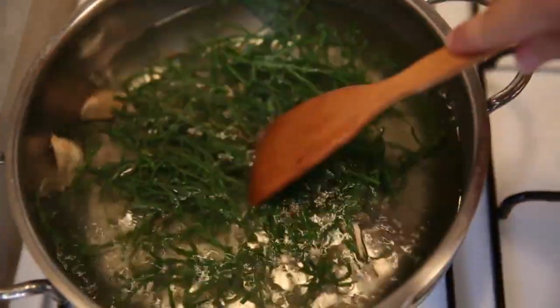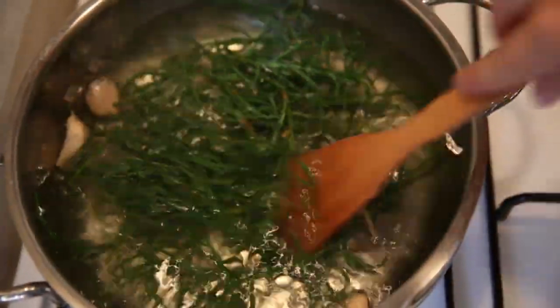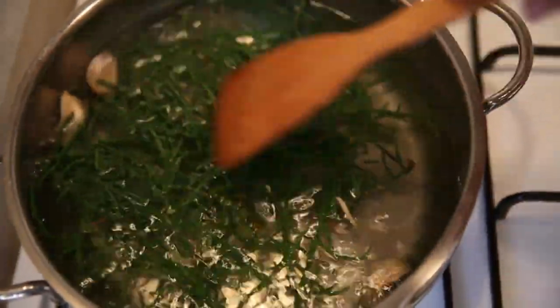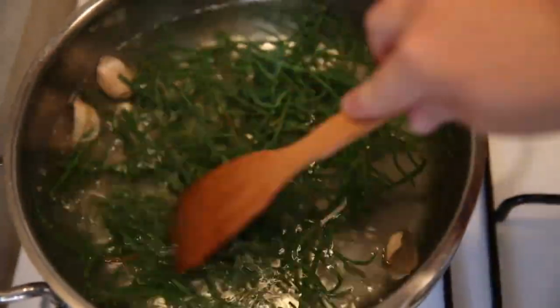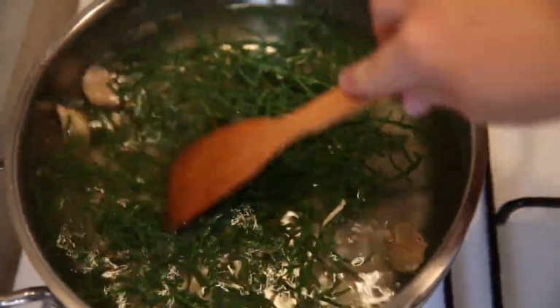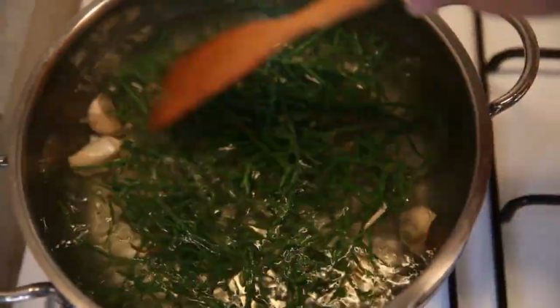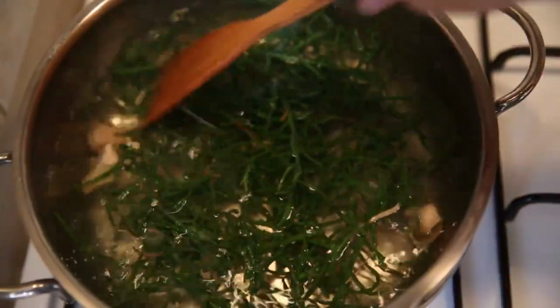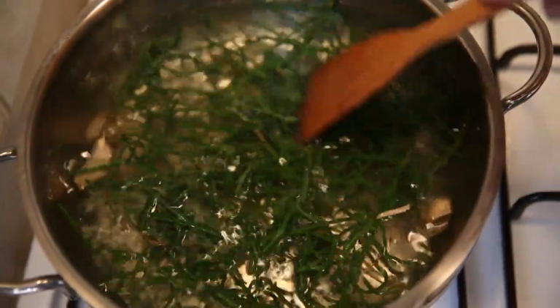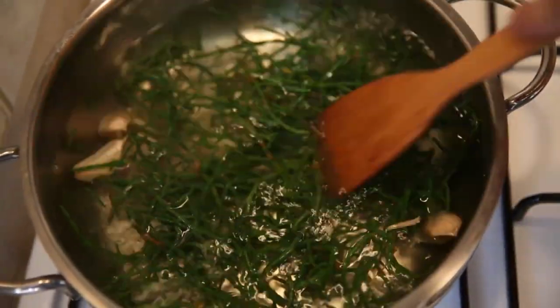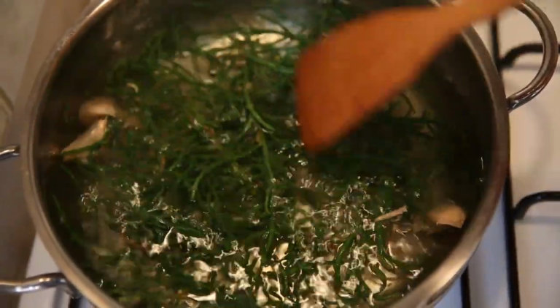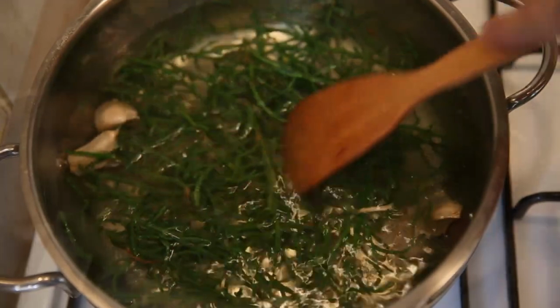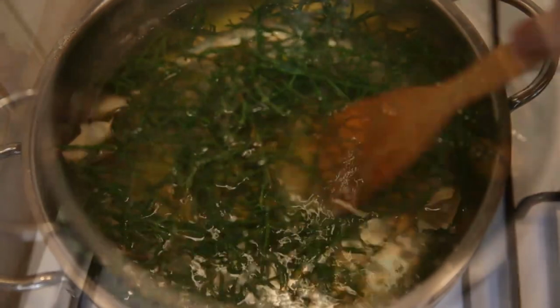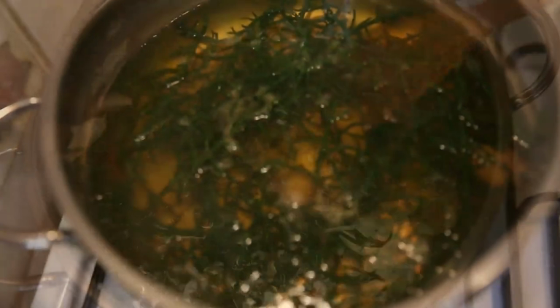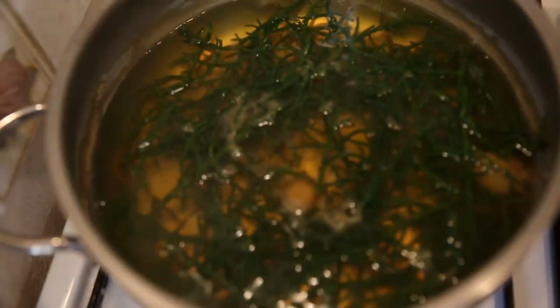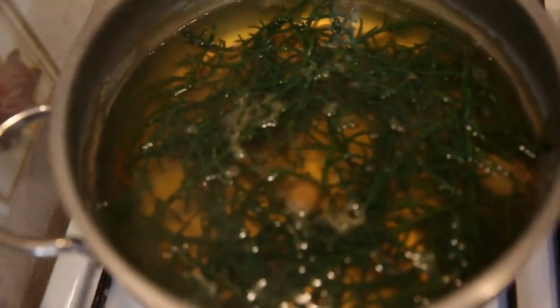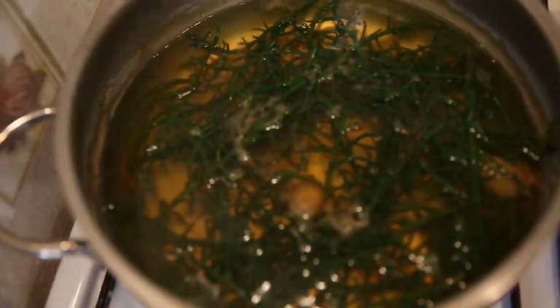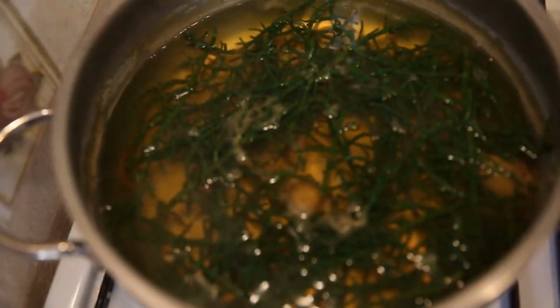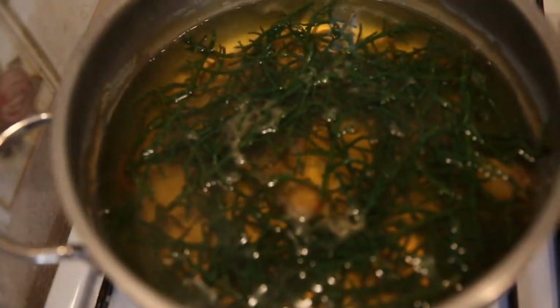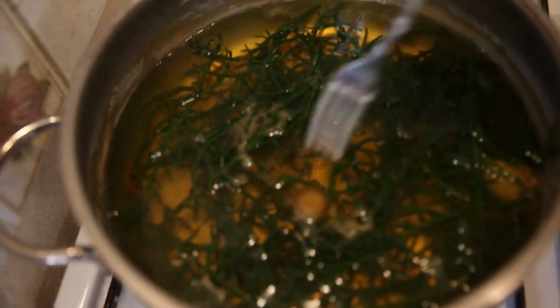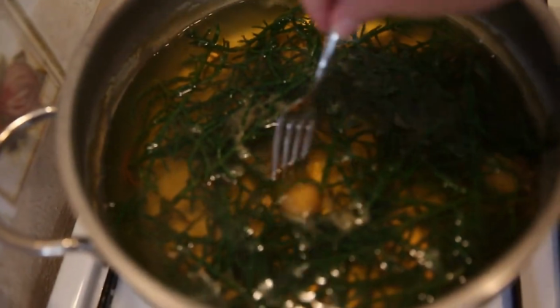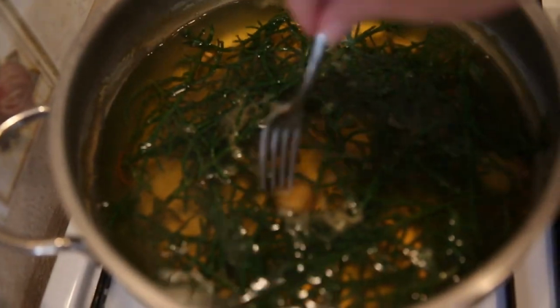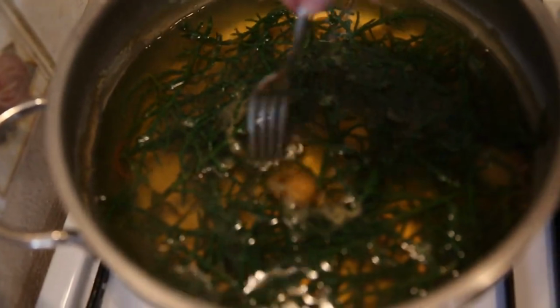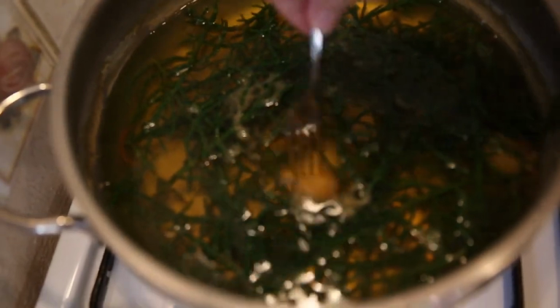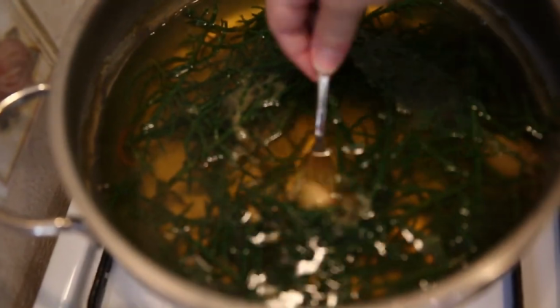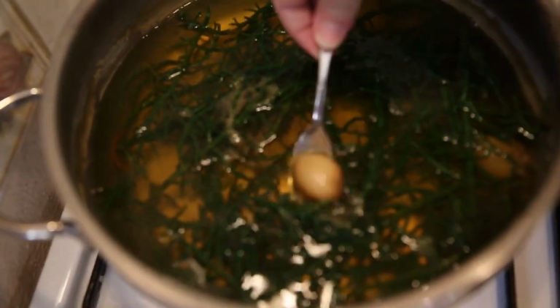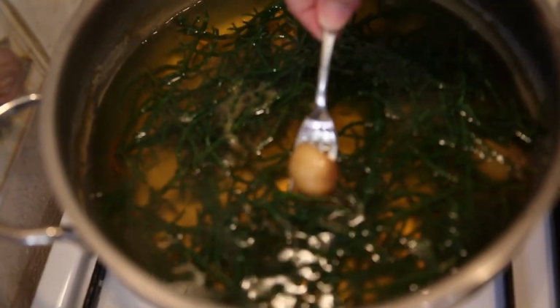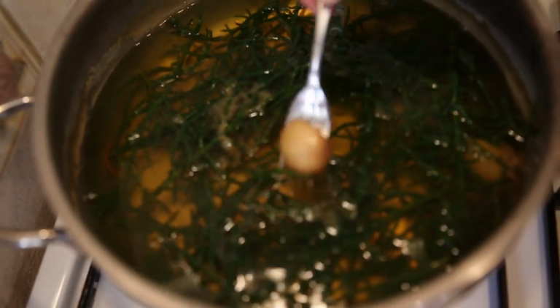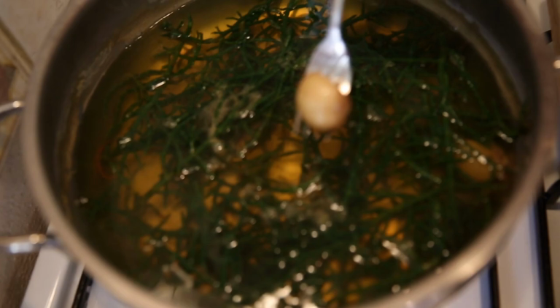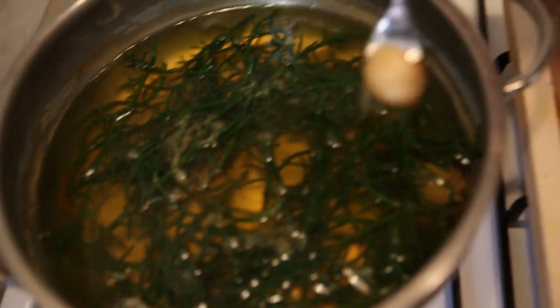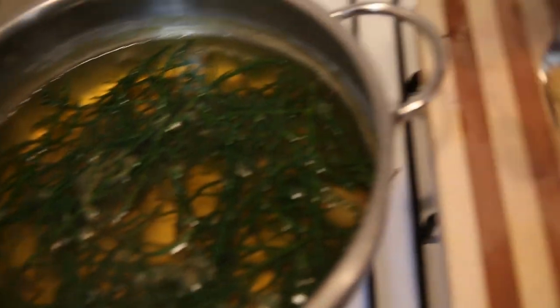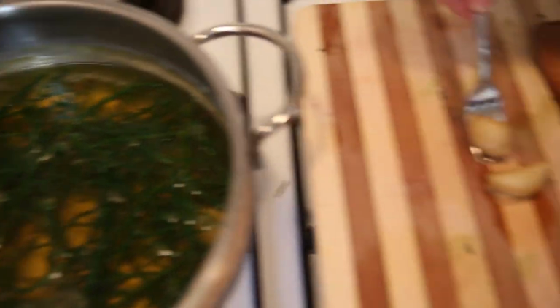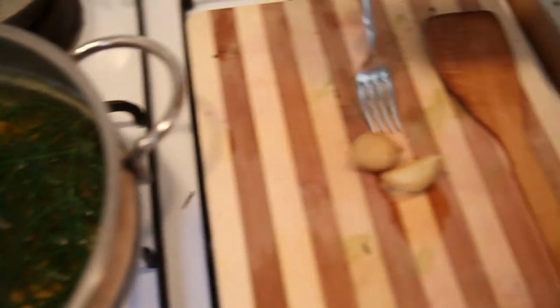In many dishes, we've found that the sea beans are only boiled for about 30 to 90 seconds. But in Turkey, it's tradition to boil the sea beans for about 5 to 6 minutes.